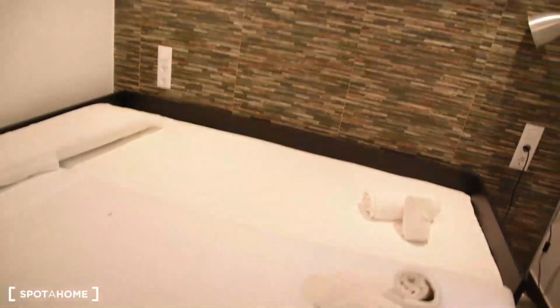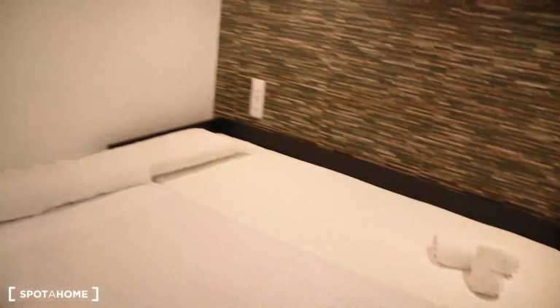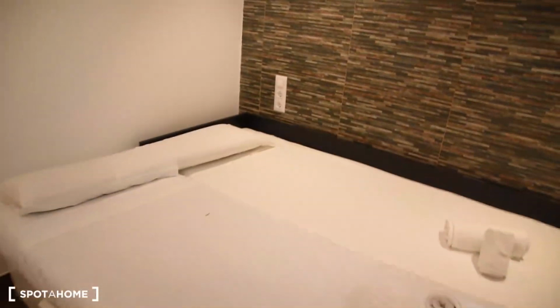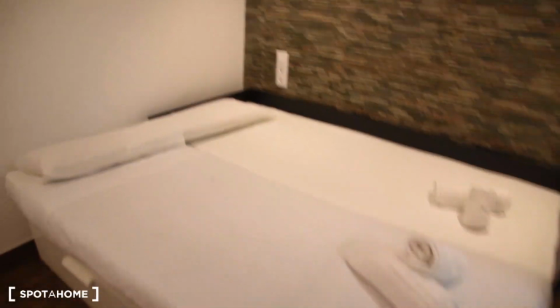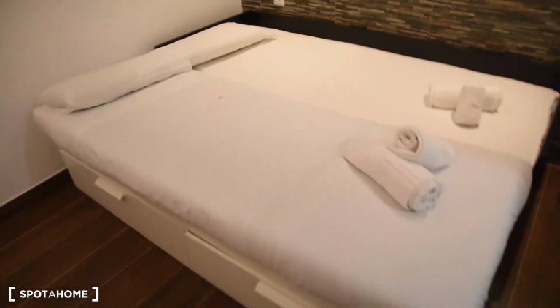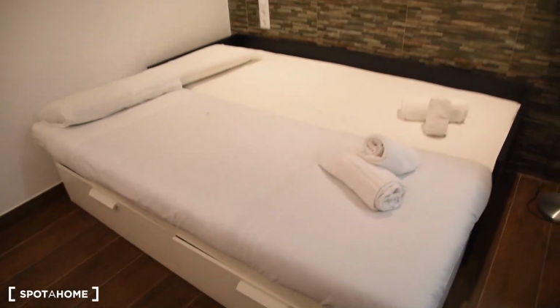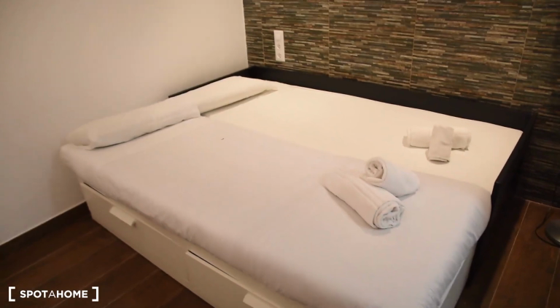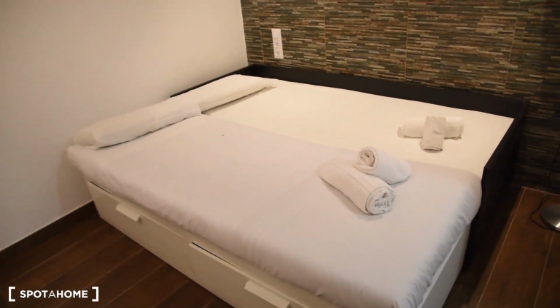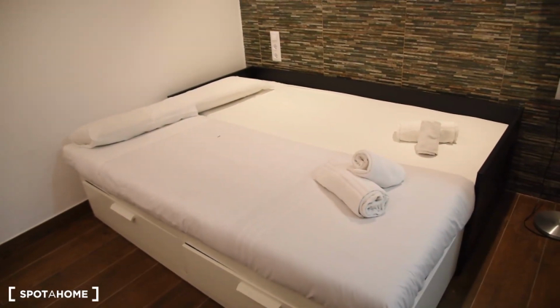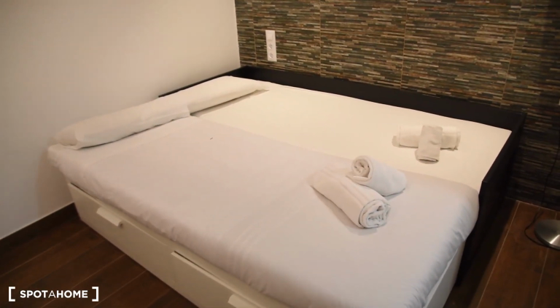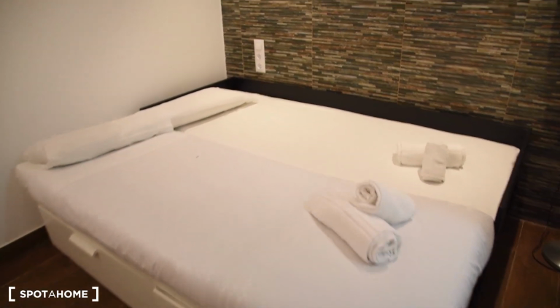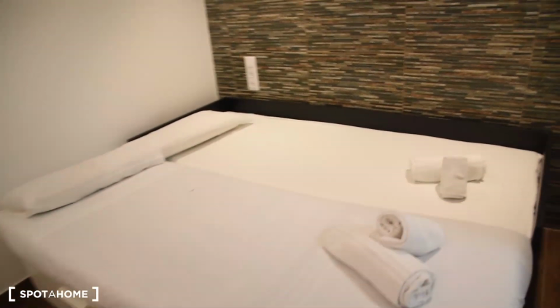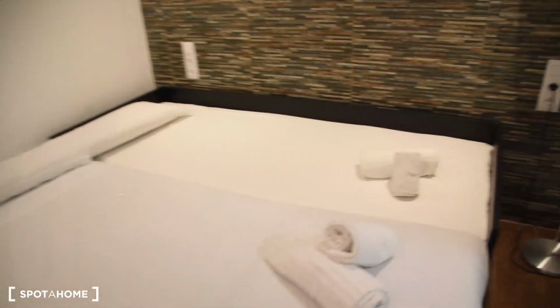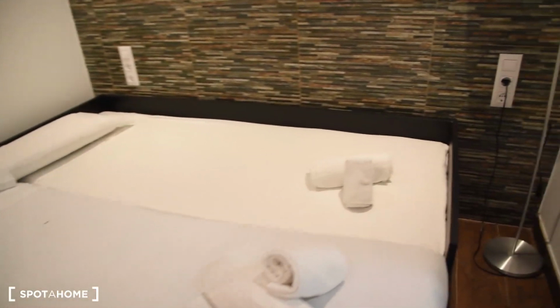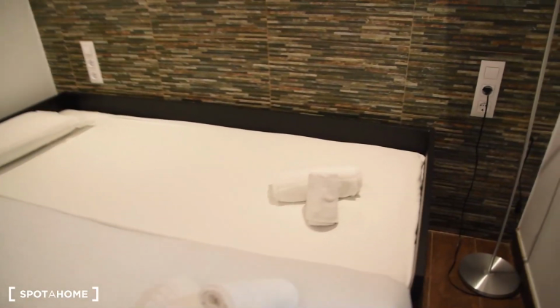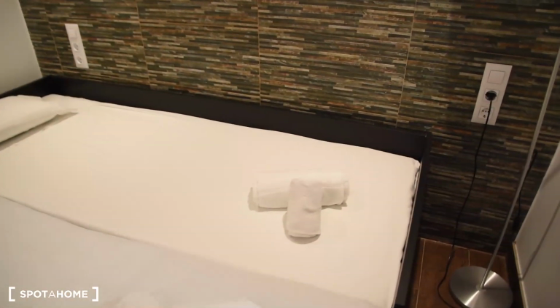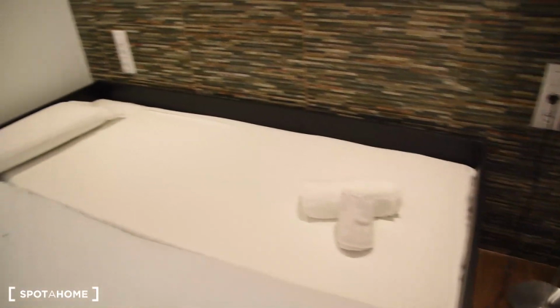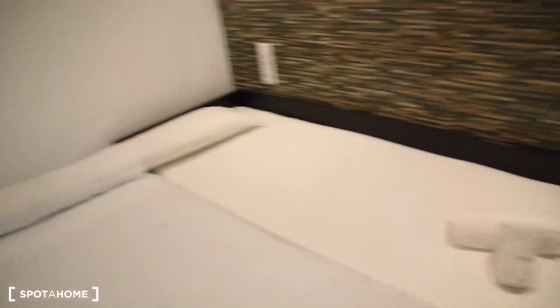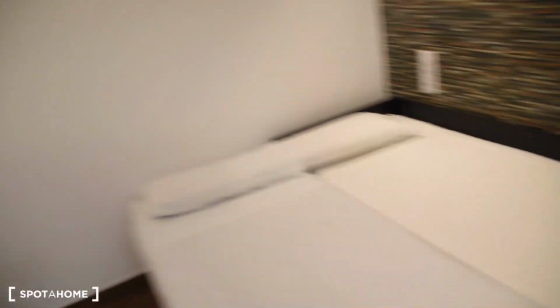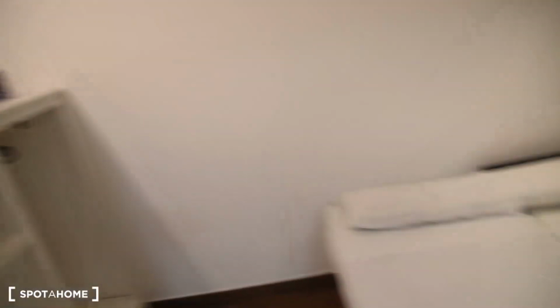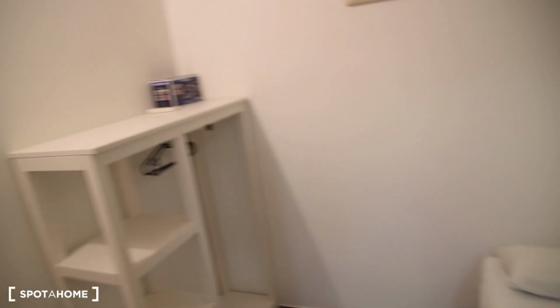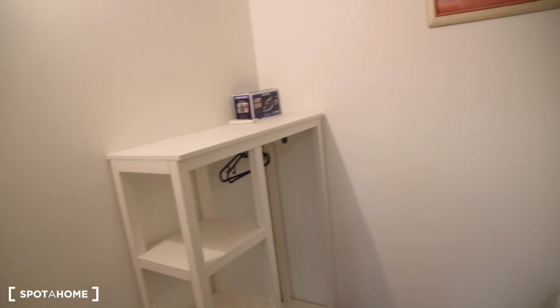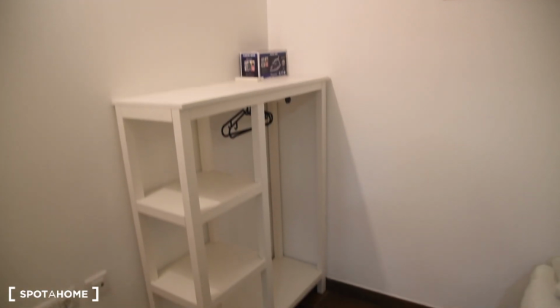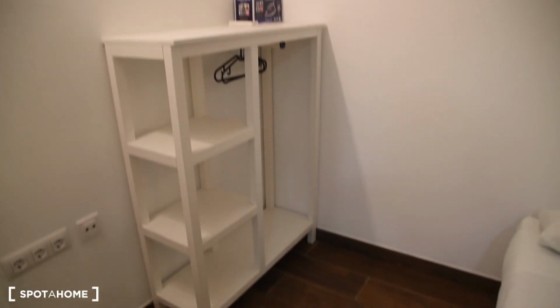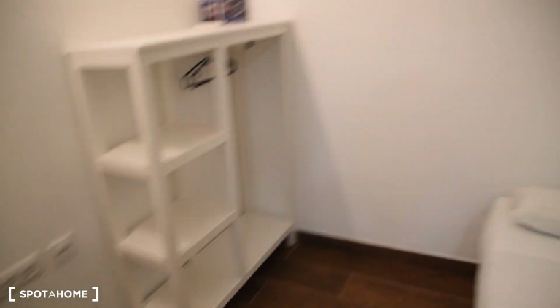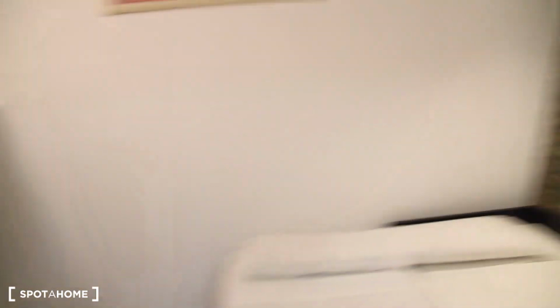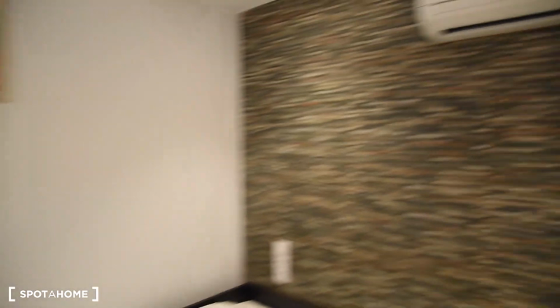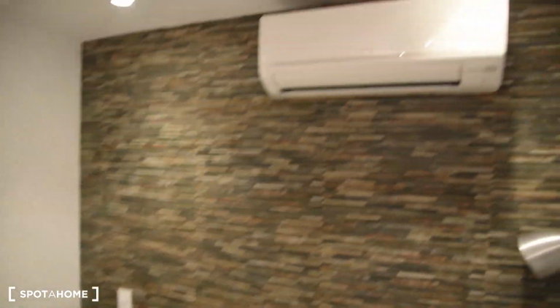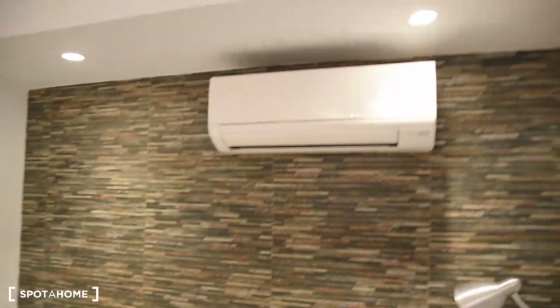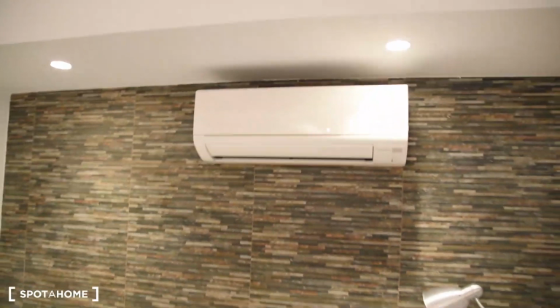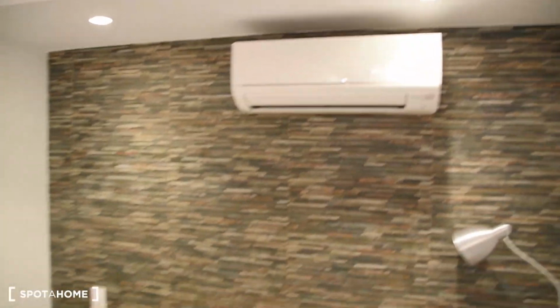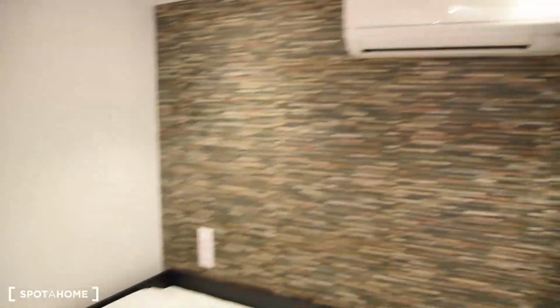So this is bedroom number two. We've got two single beds, a lamp, shelving, and also the air conditioning here.